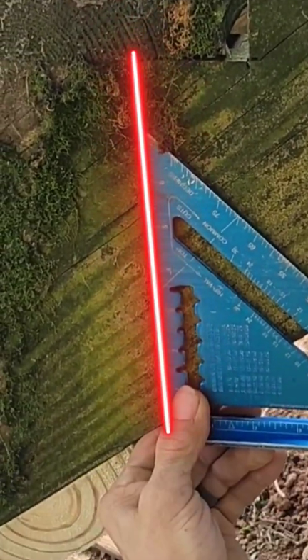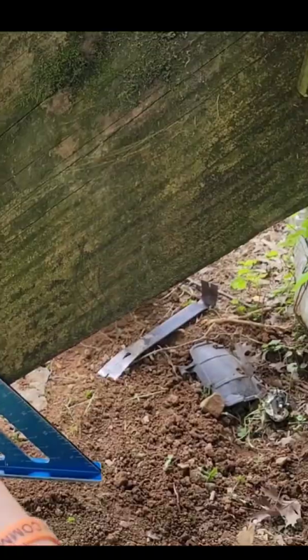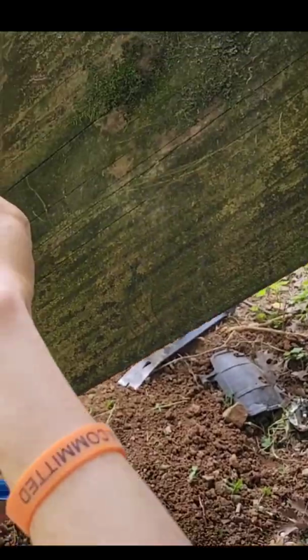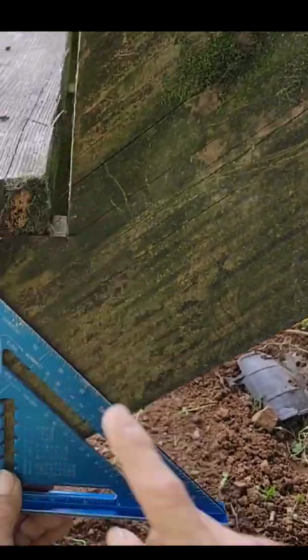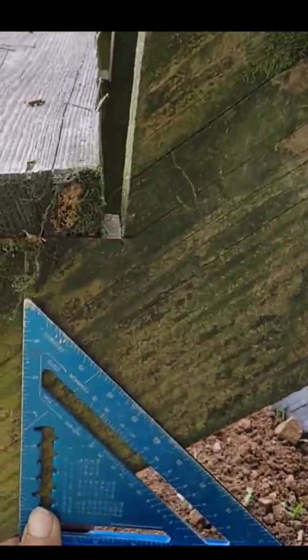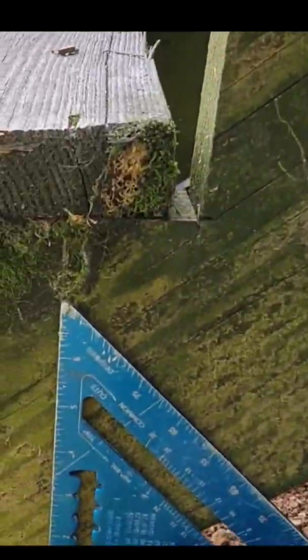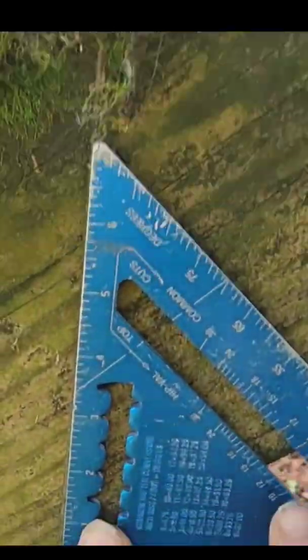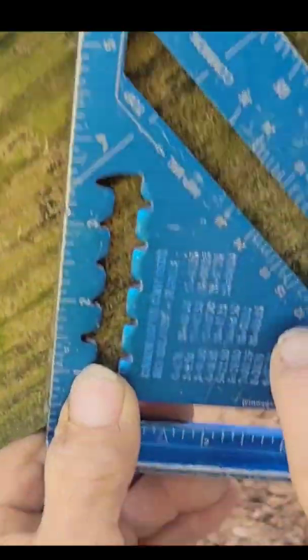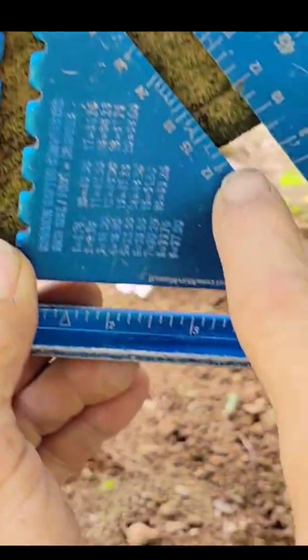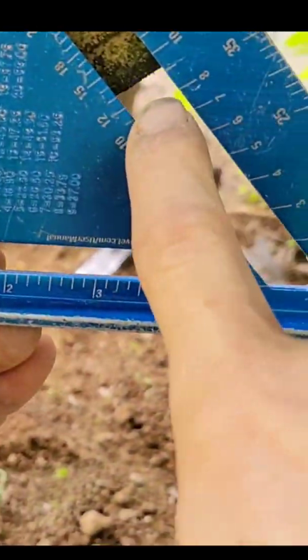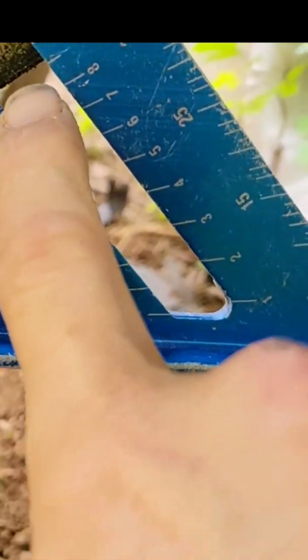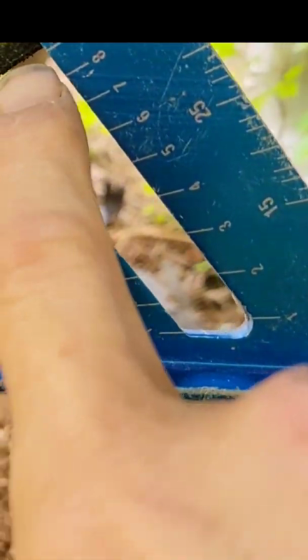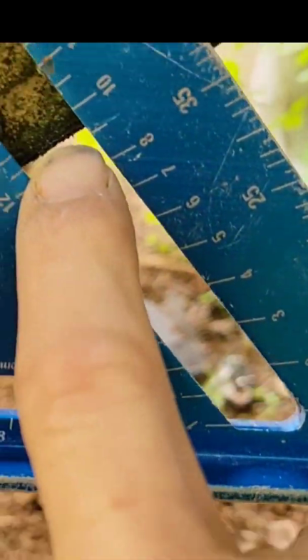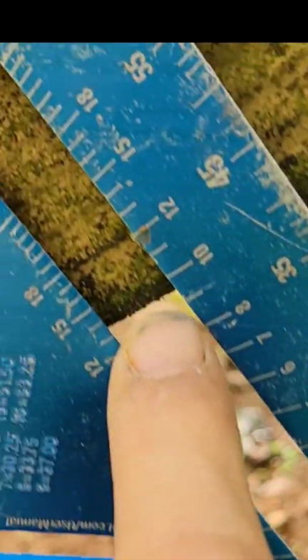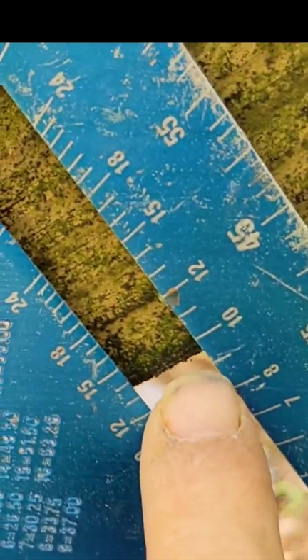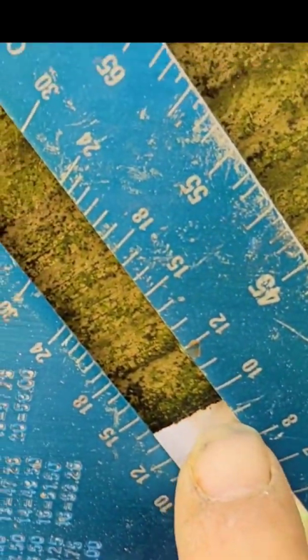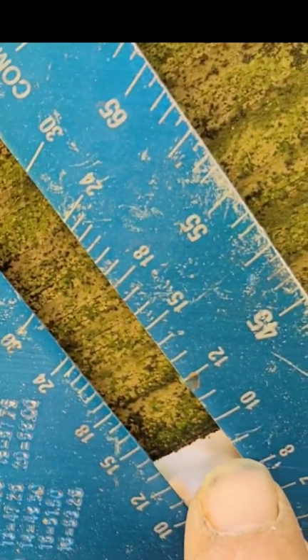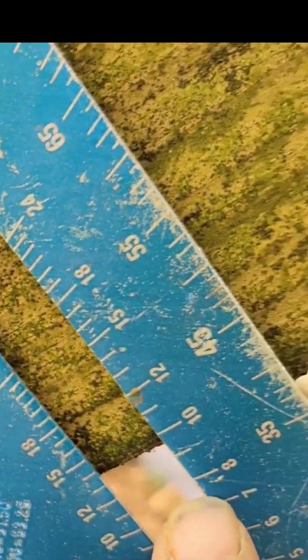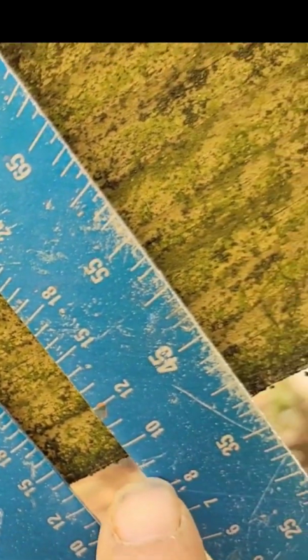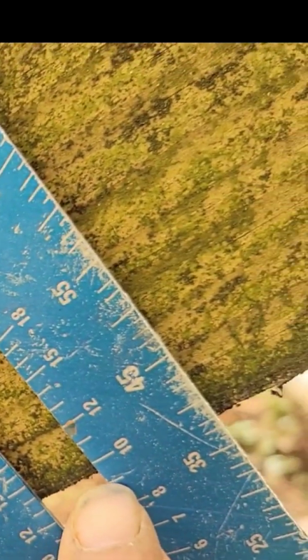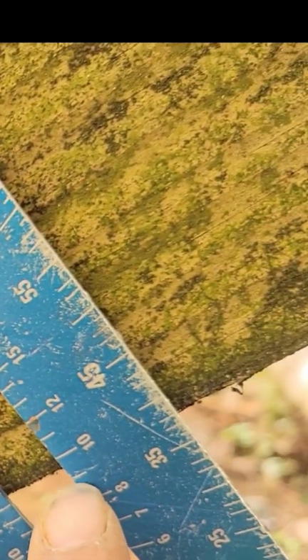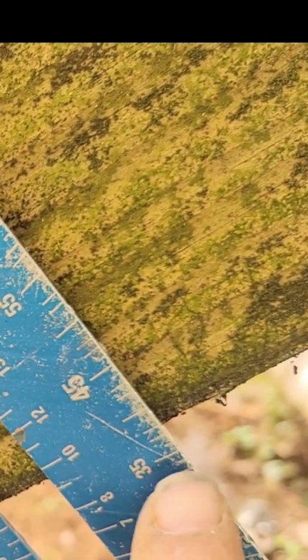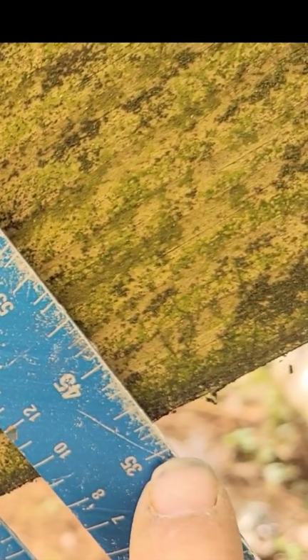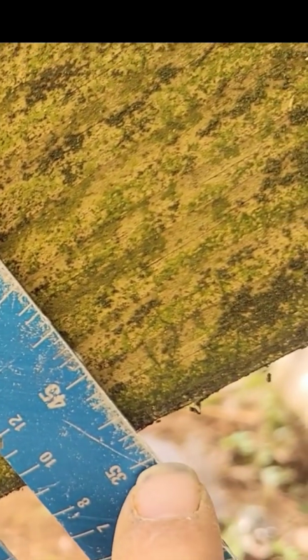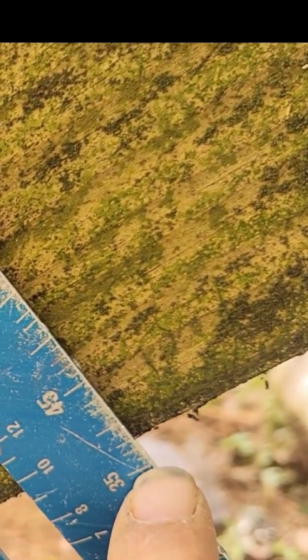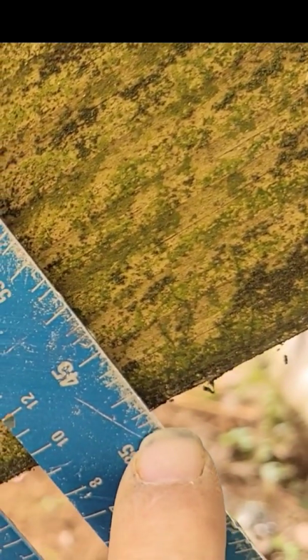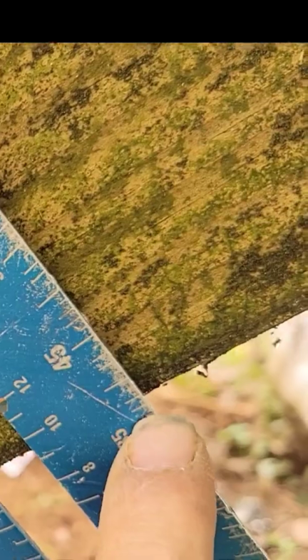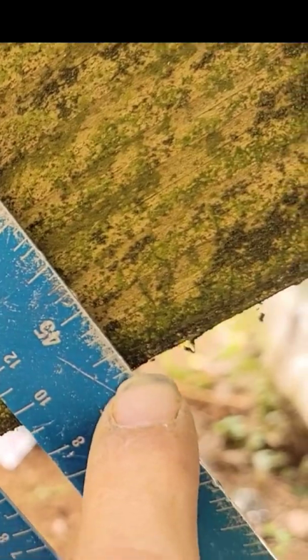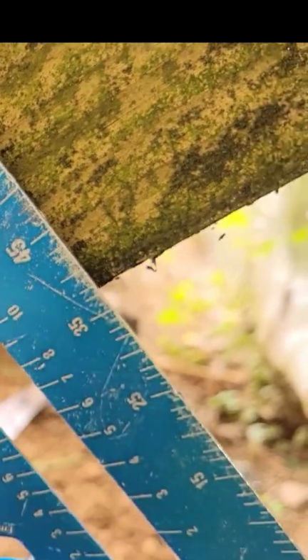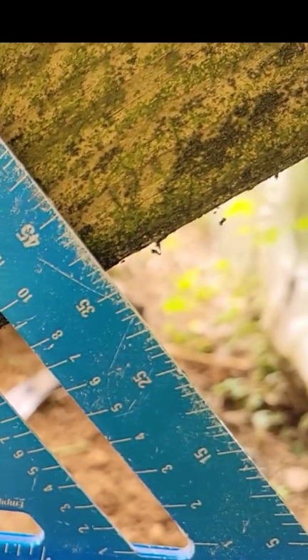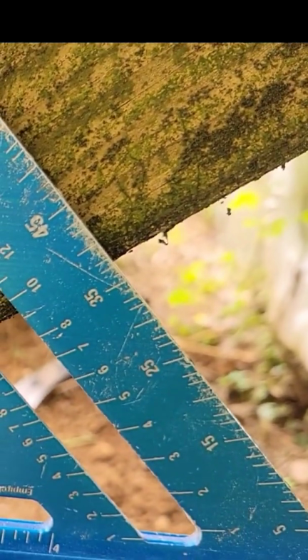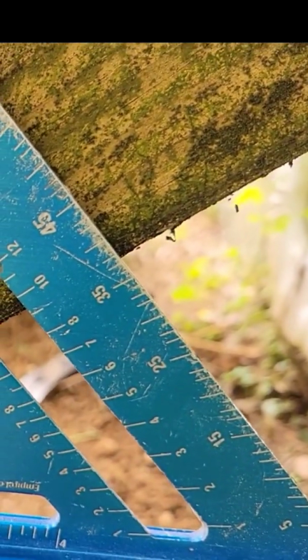Now I'll come down here and look at this. I can see that these right here are on a 9 pitch, which is 35, 36, 37 degrees.